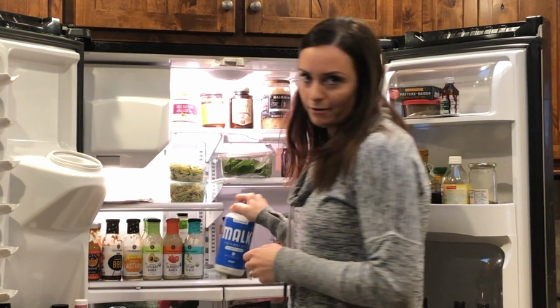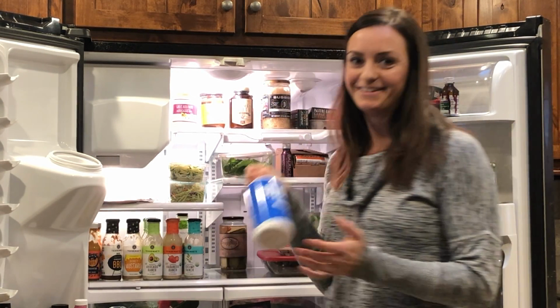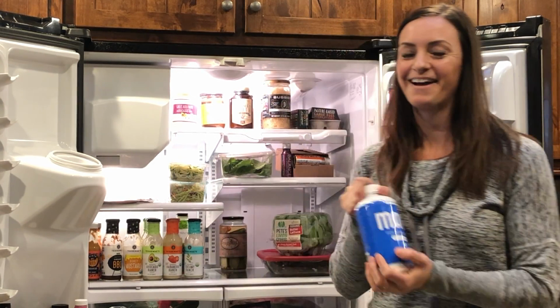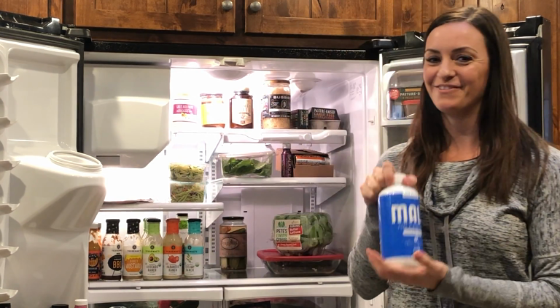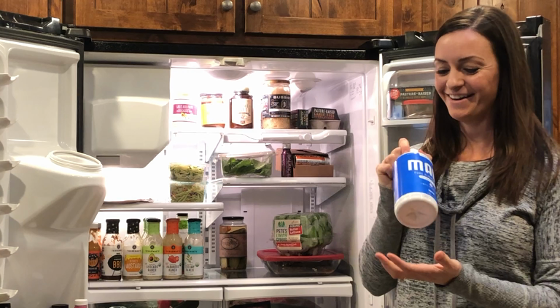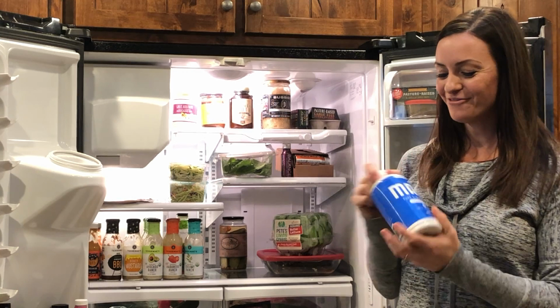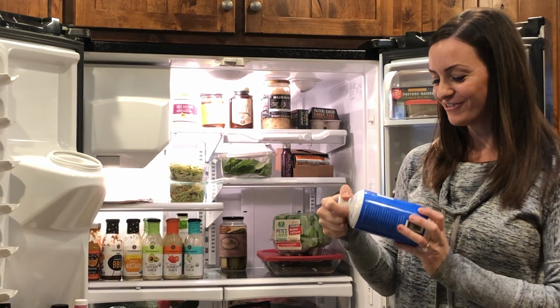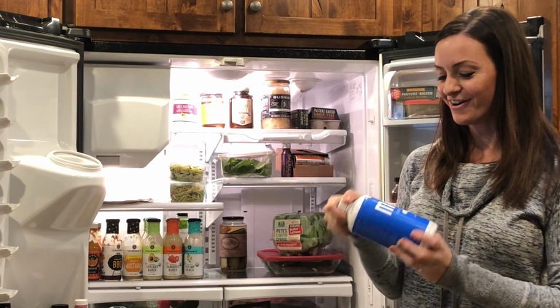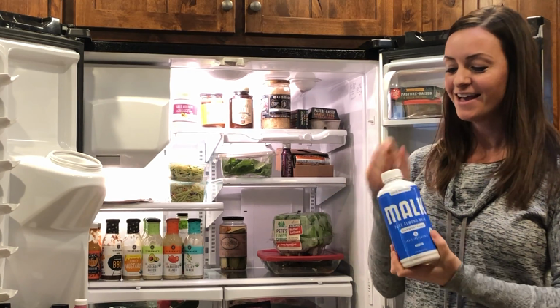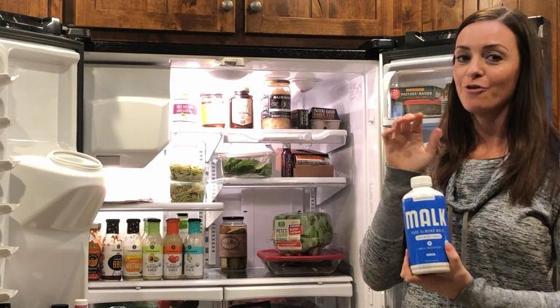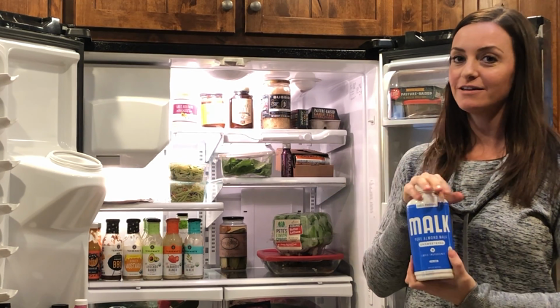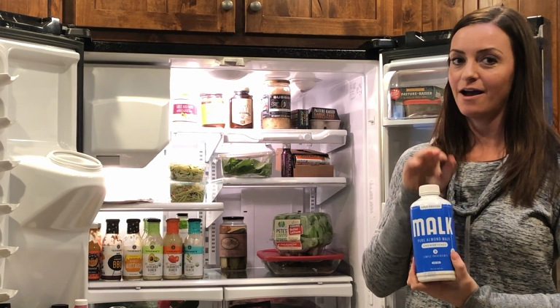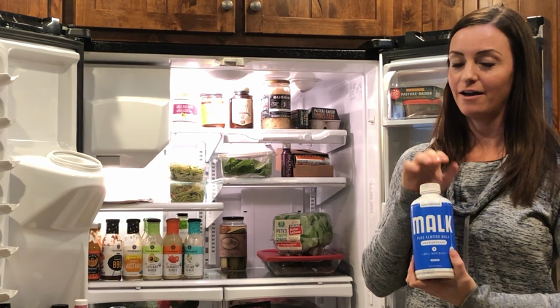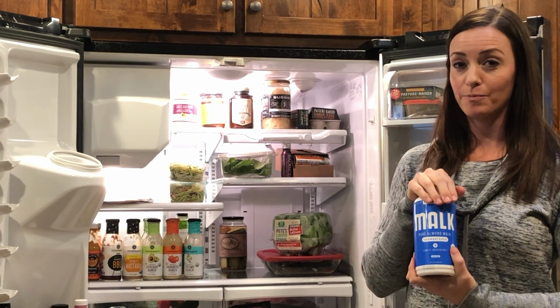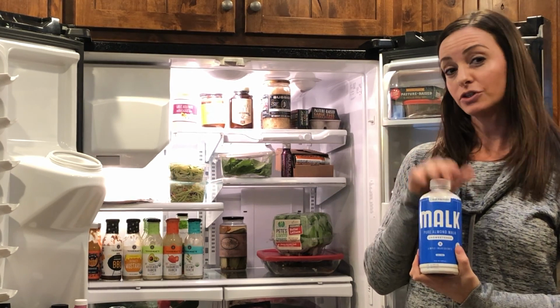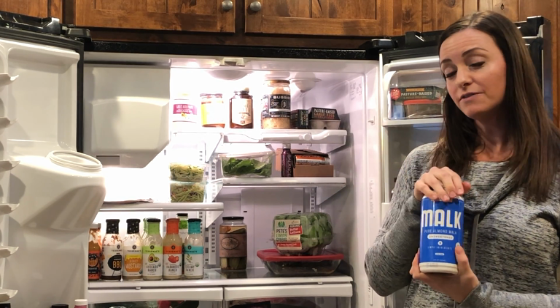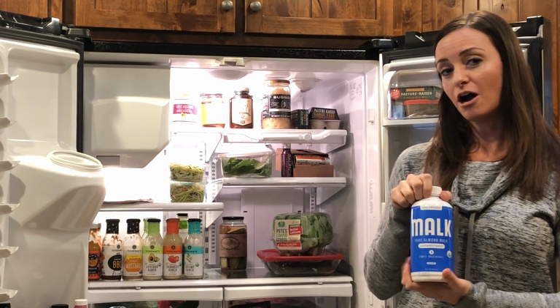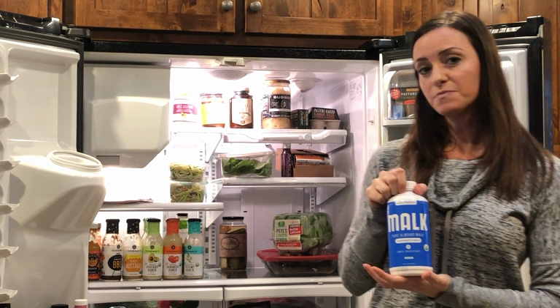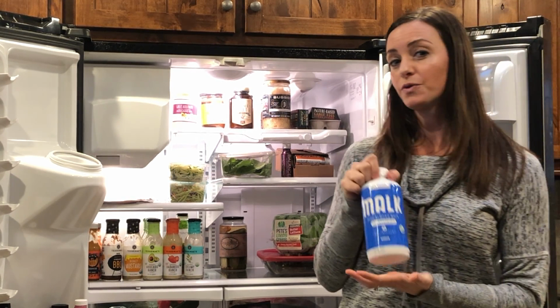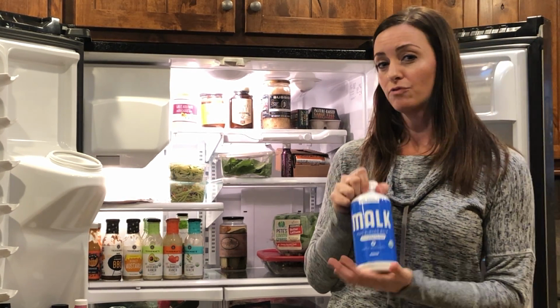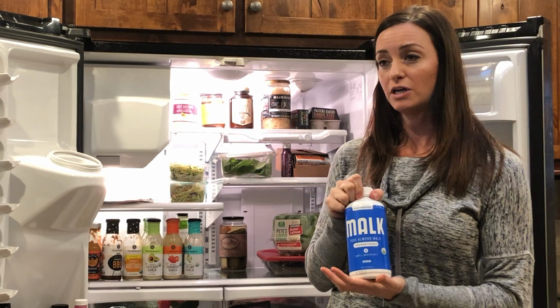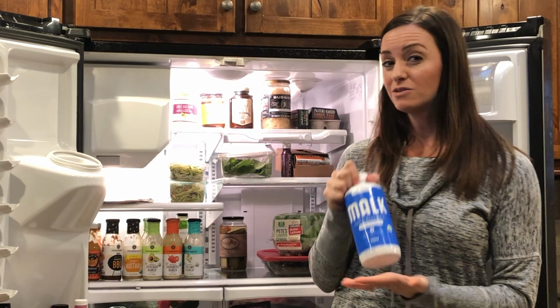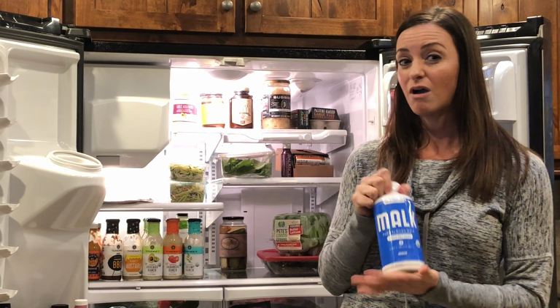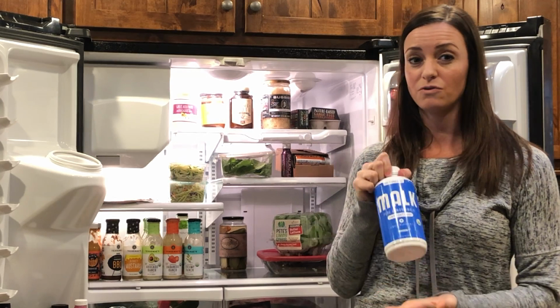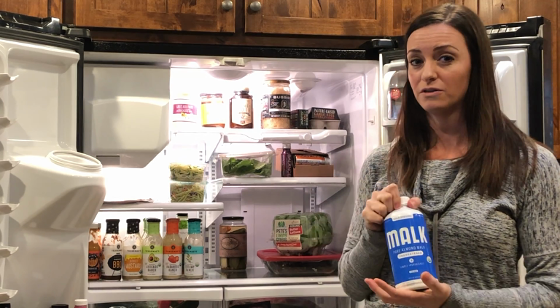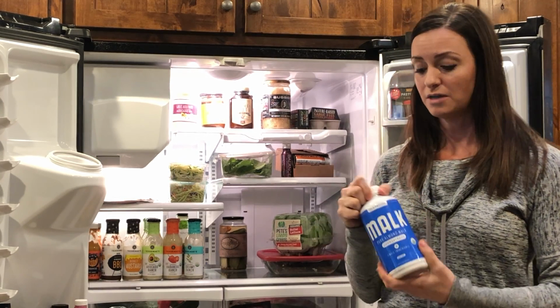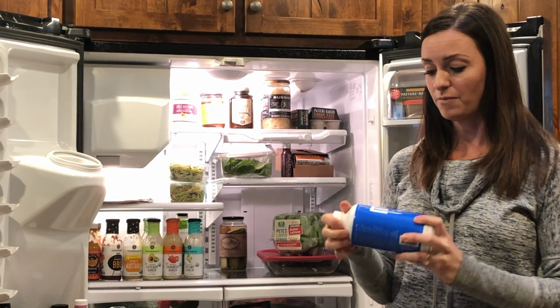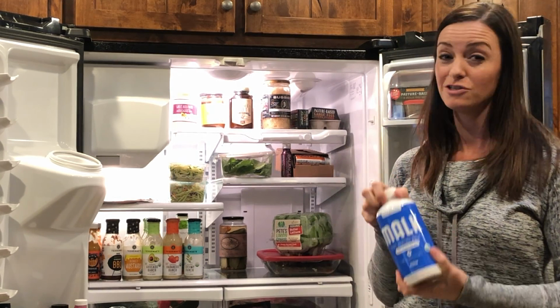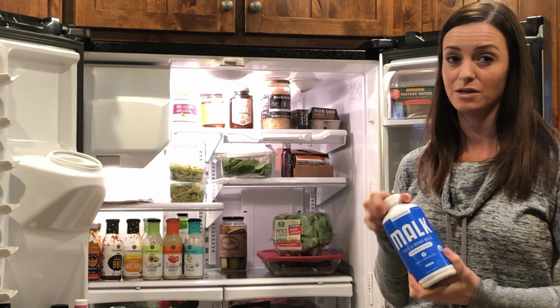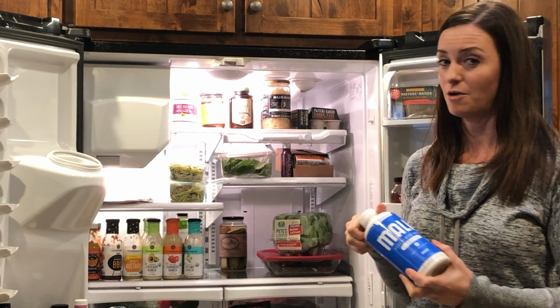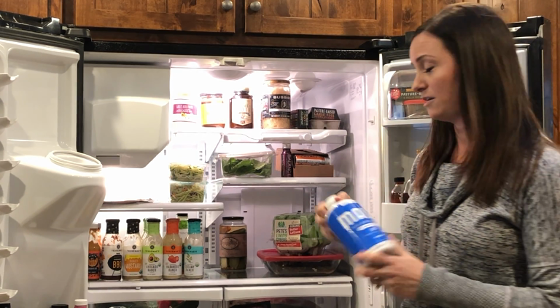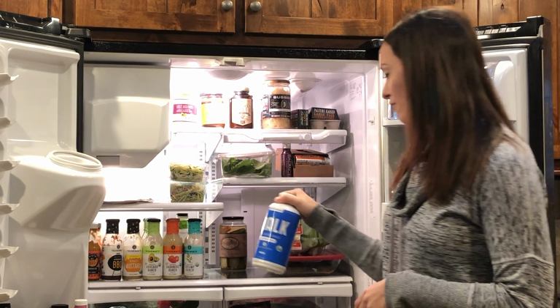Milk — another favorite of ours, a really clean milk alternative. It's an almond milk with only three ingredients, so no gums, no fillers — as clean as you can get without making it yourself.